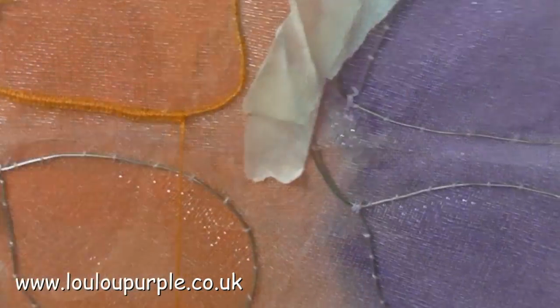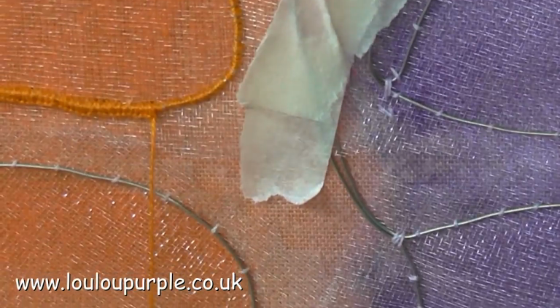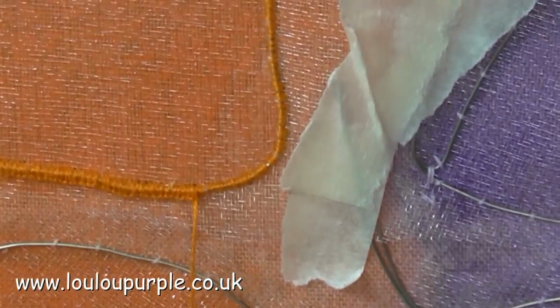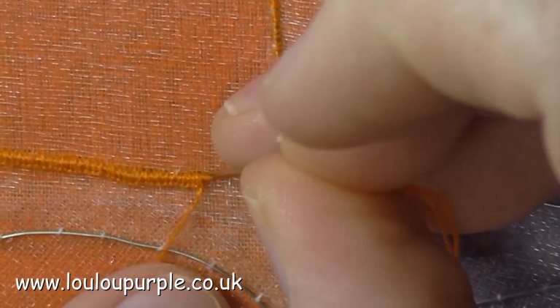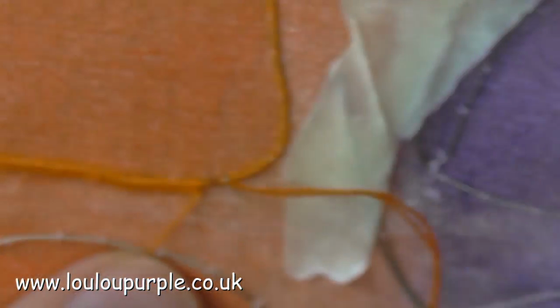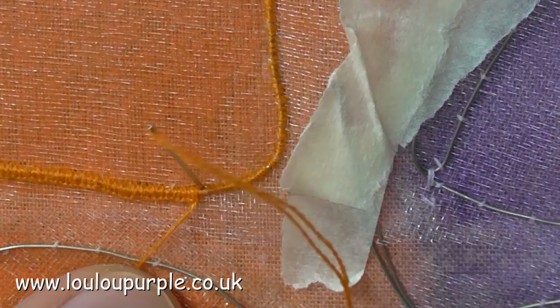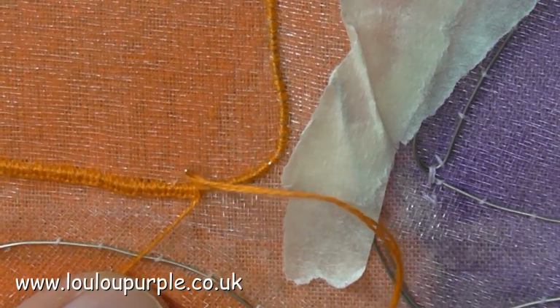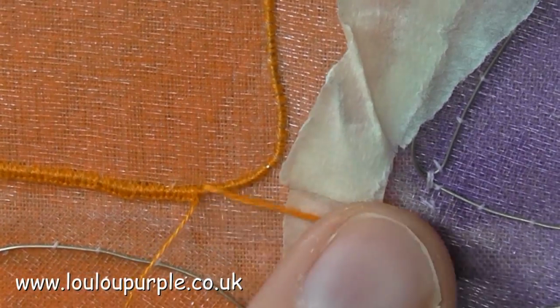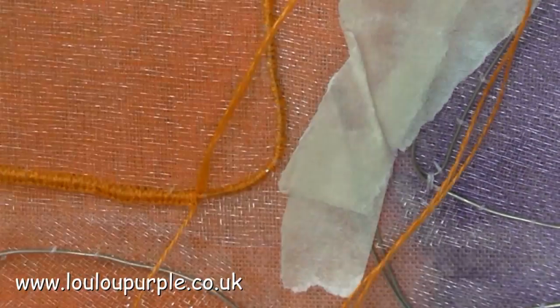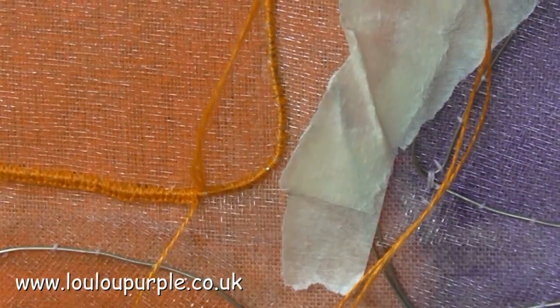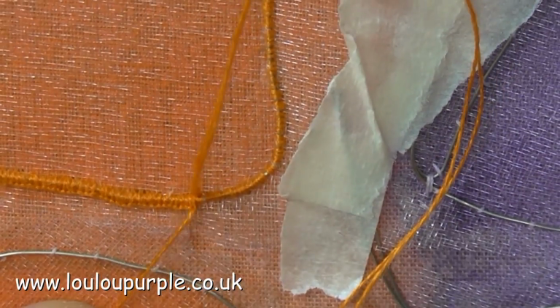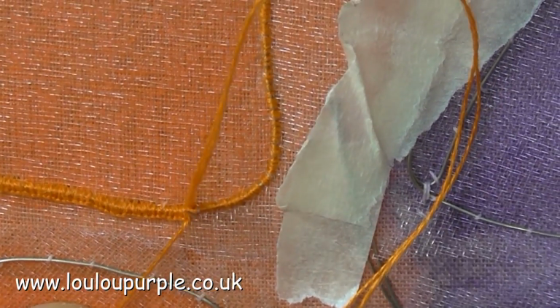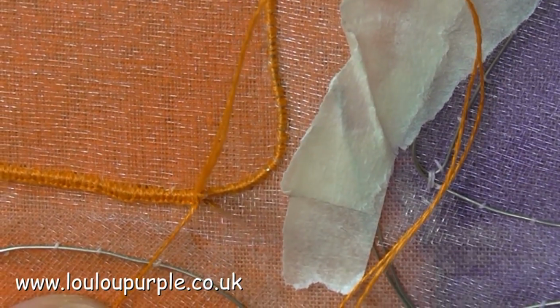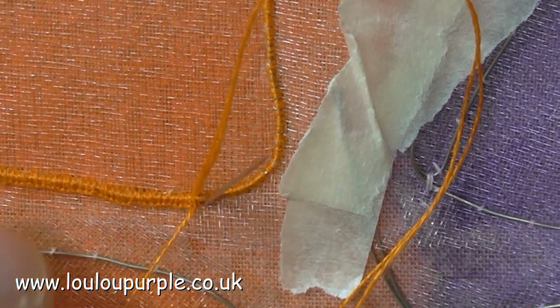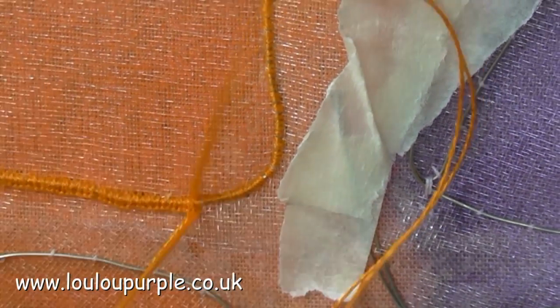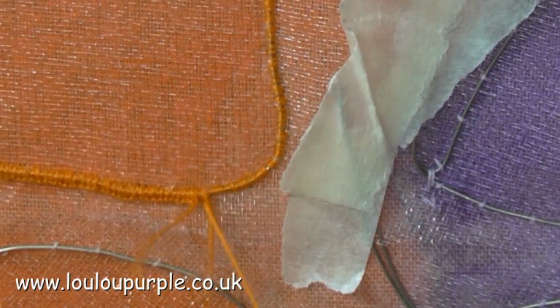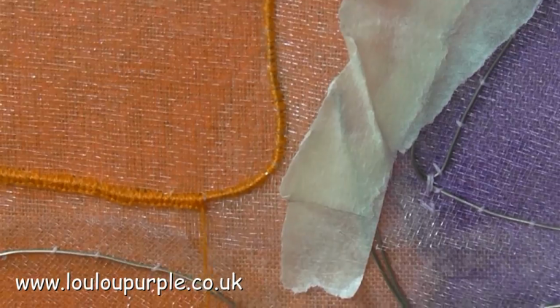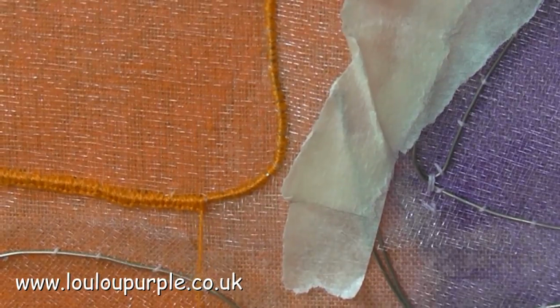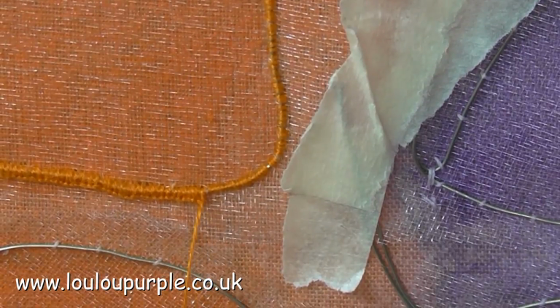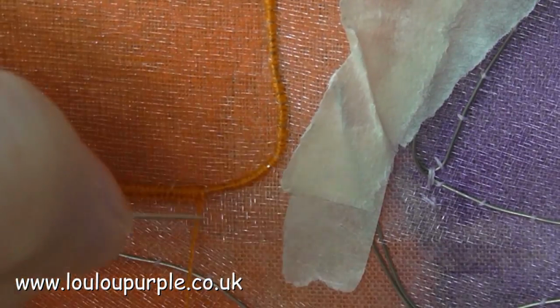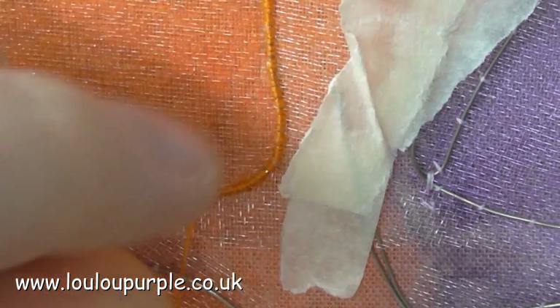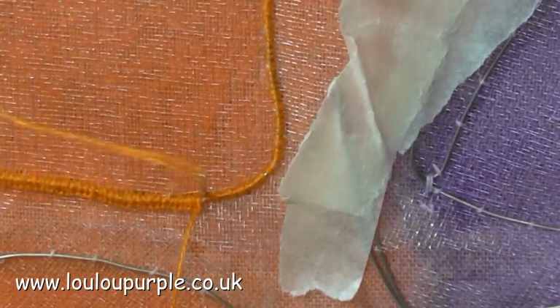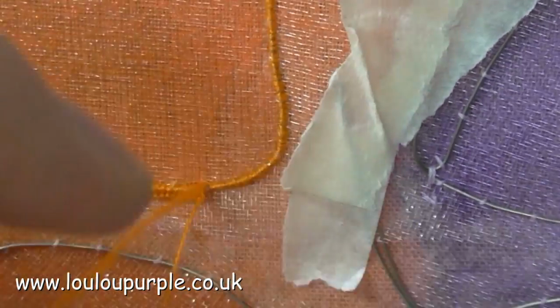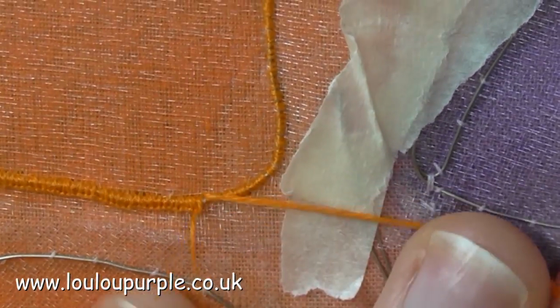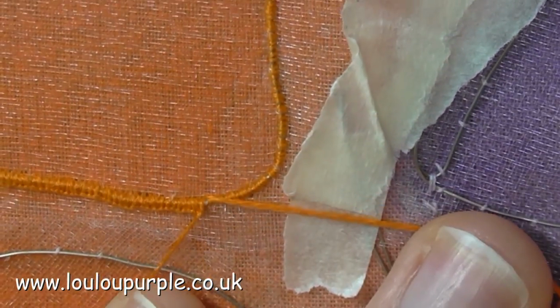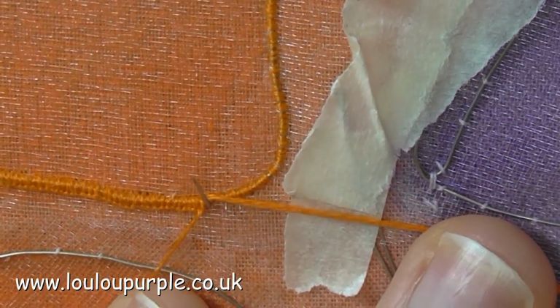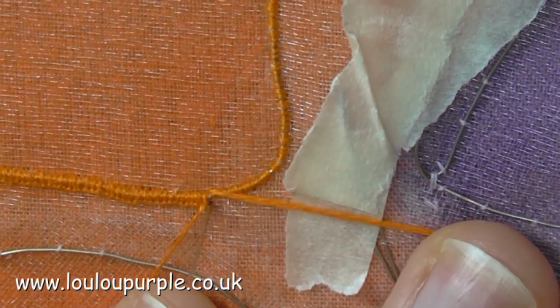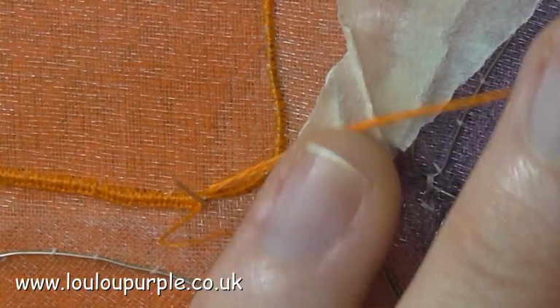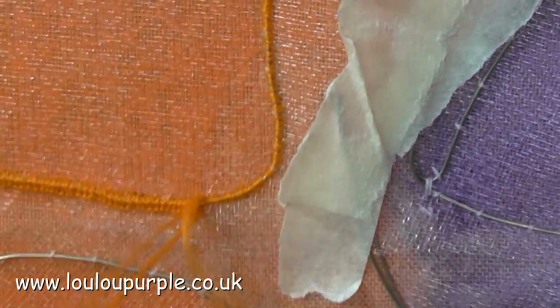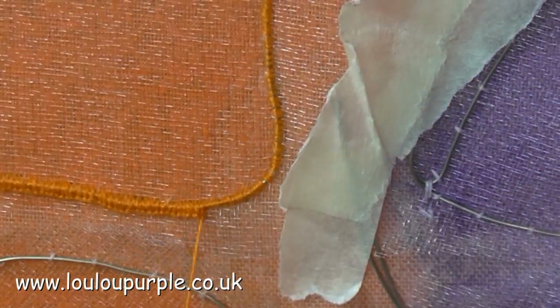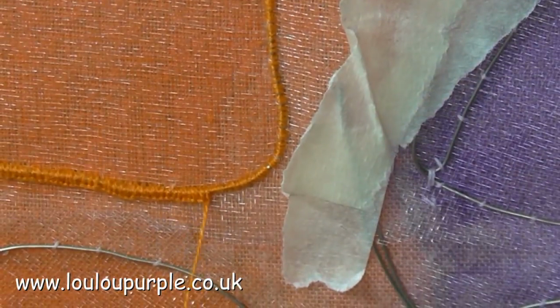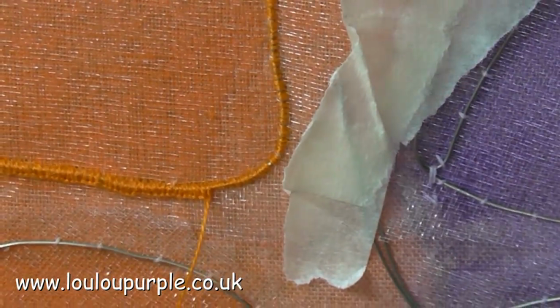The next stitch I am doing is a blanket stitch which I'm doing over the top of the wire and the previous stitching, to add a more decorative outline to my butterfly wings.